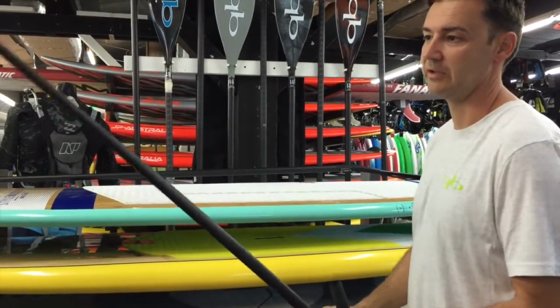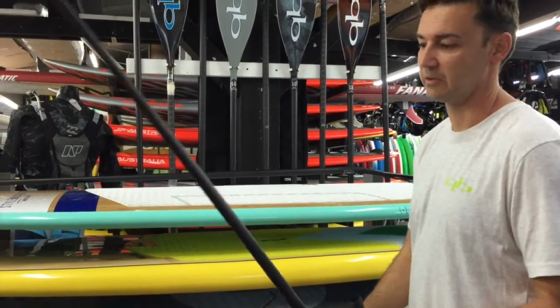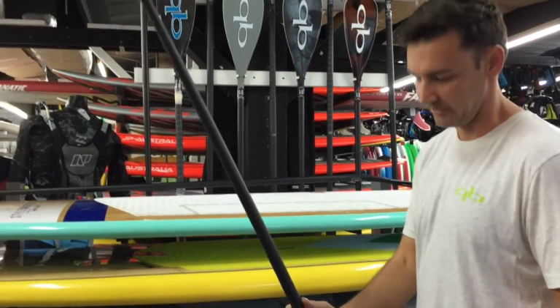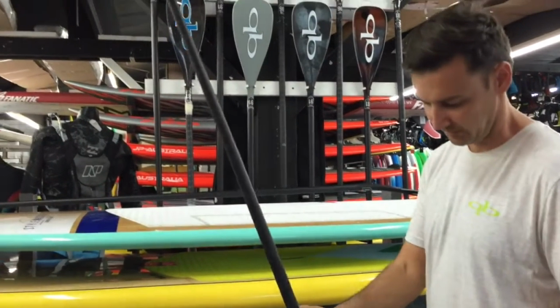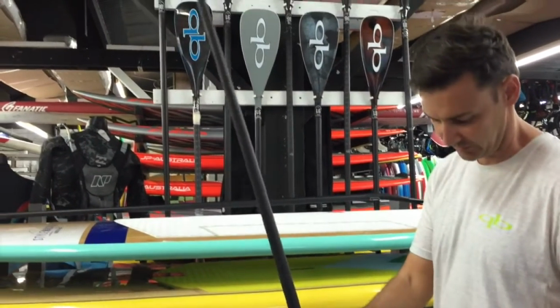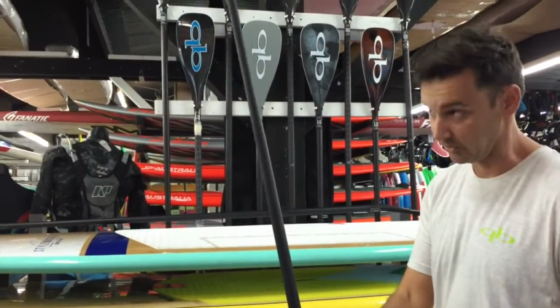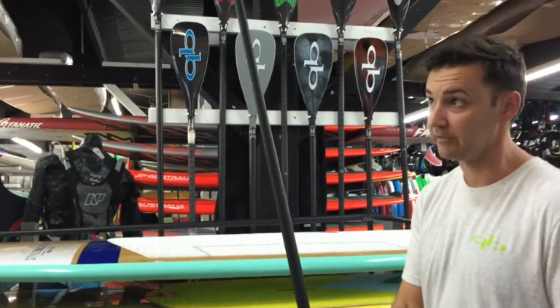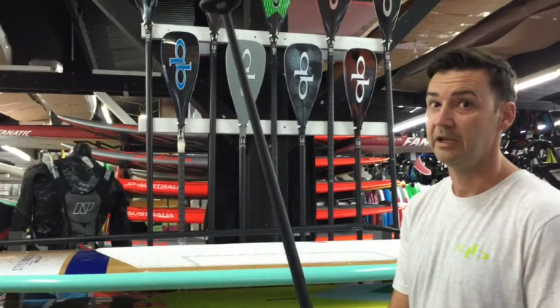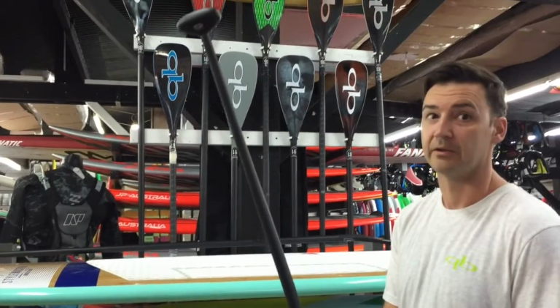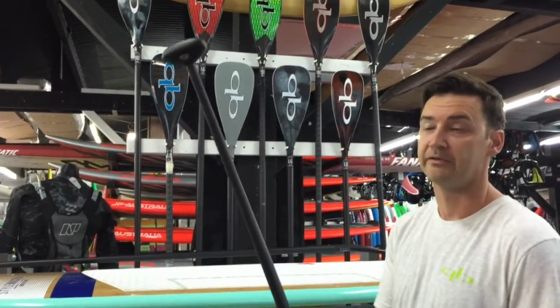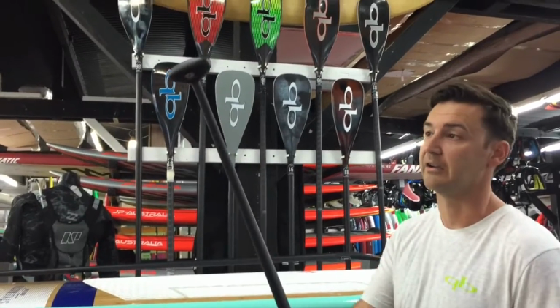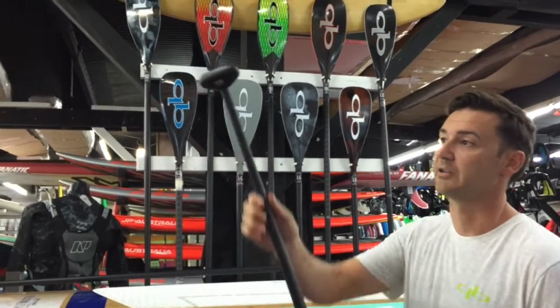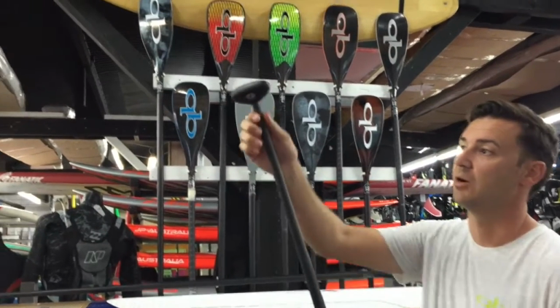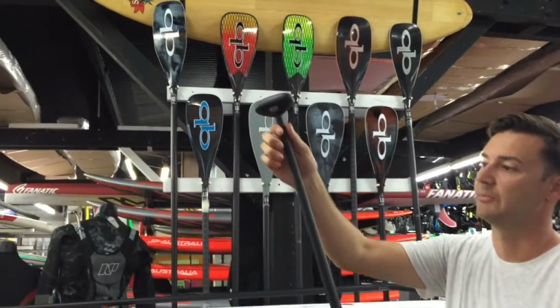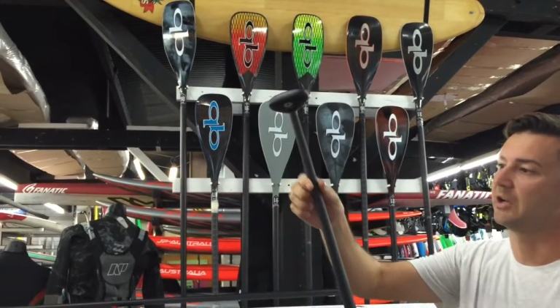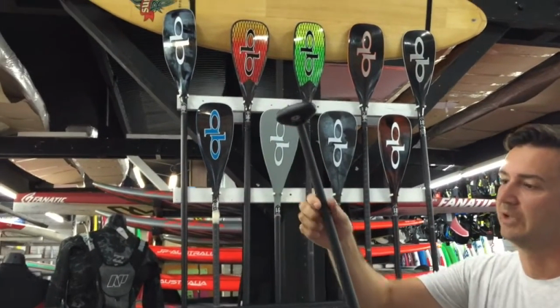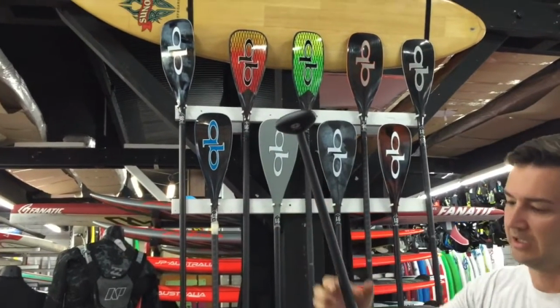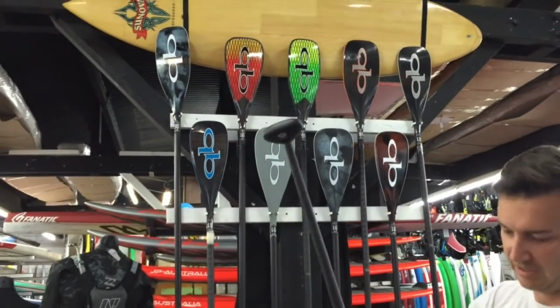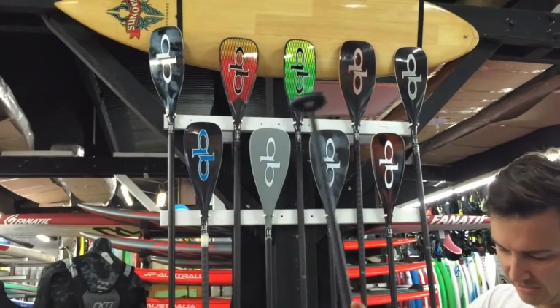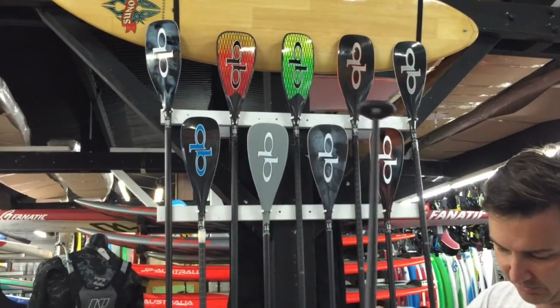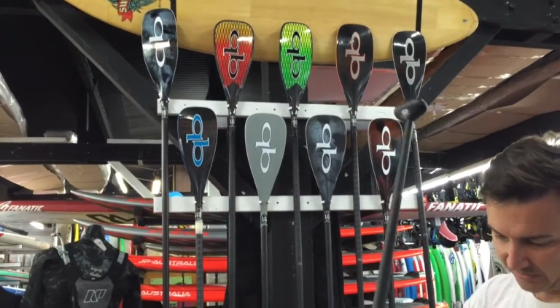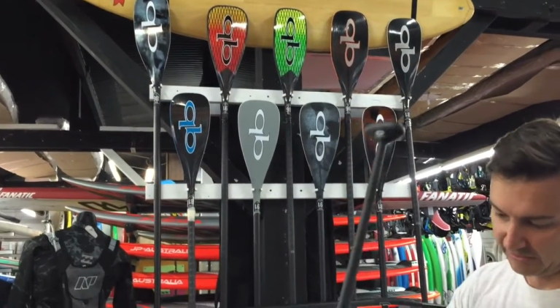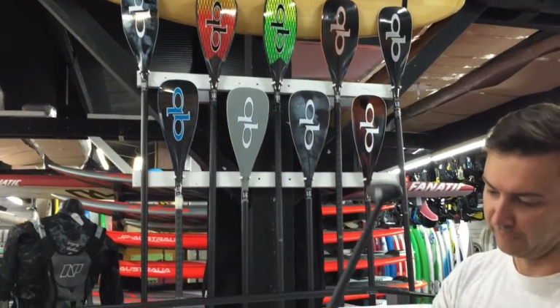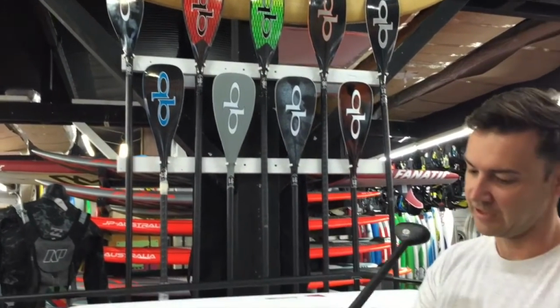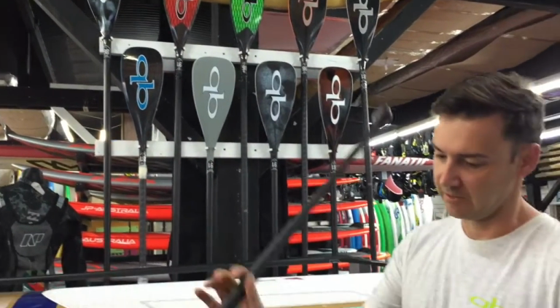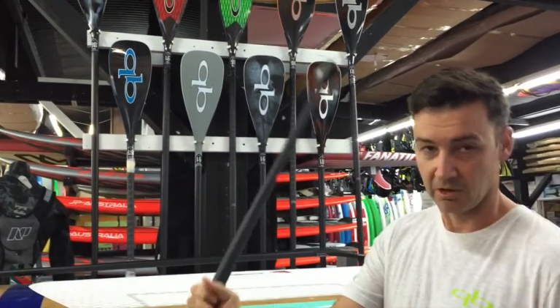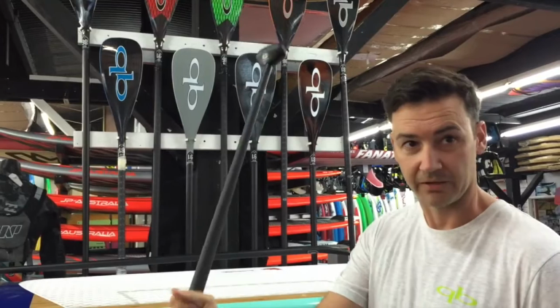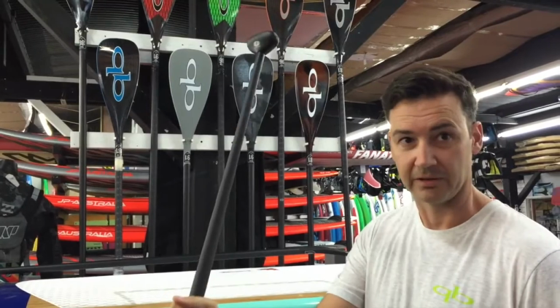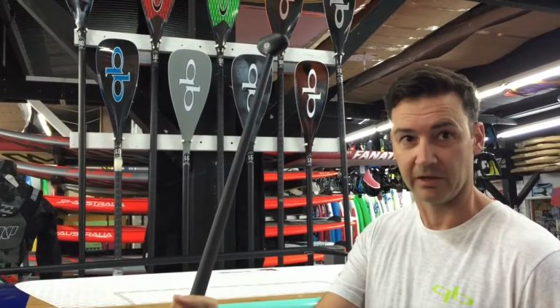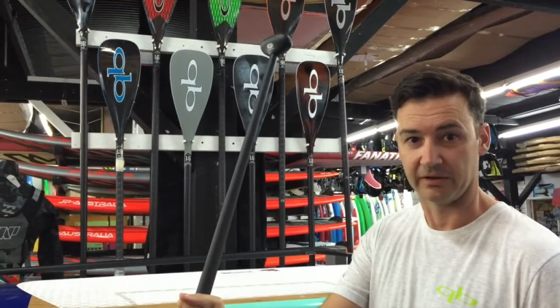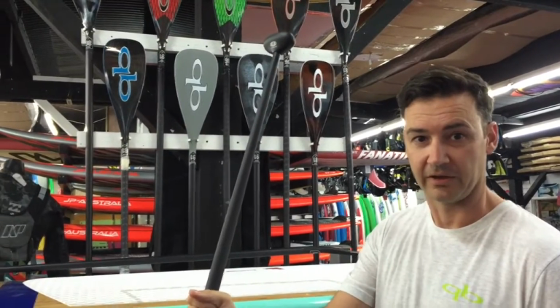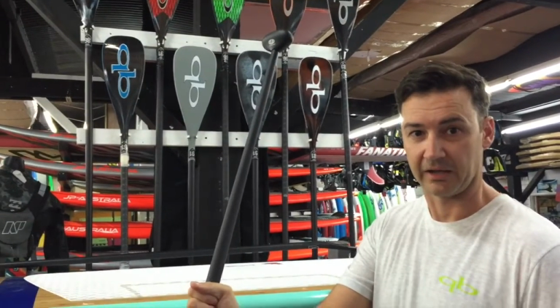You can see how small this tapered oval is — it goes very, very small up the top, but it's got a nice oval shape that locates really well in your hand.